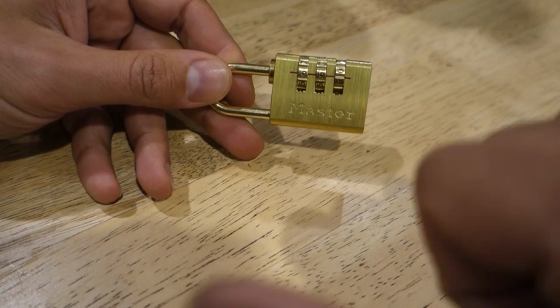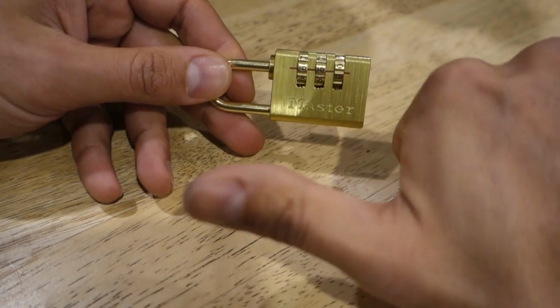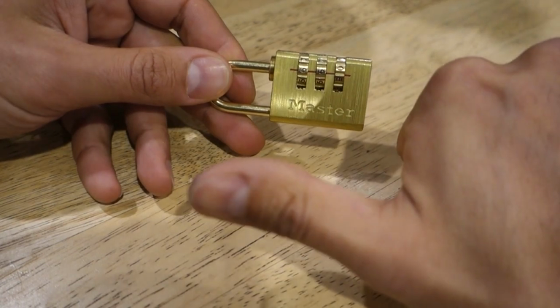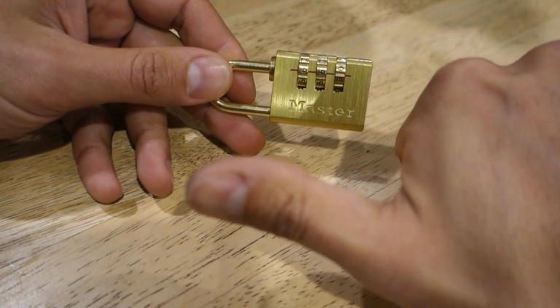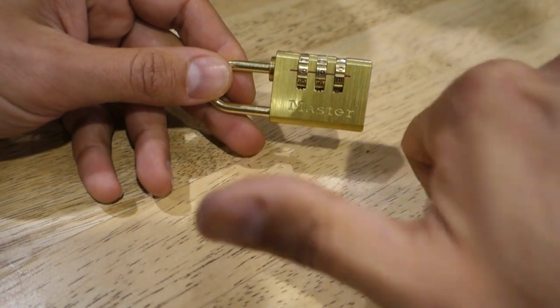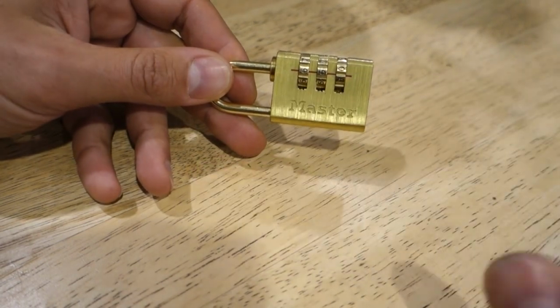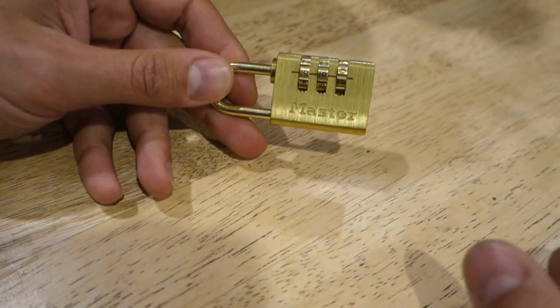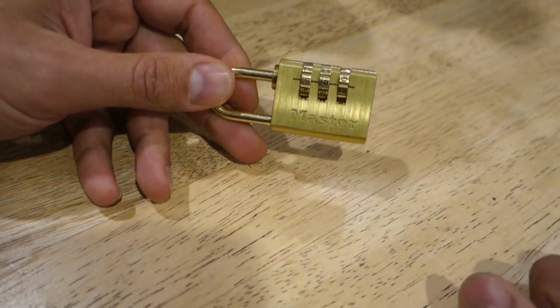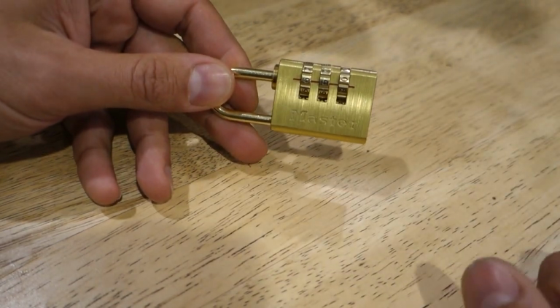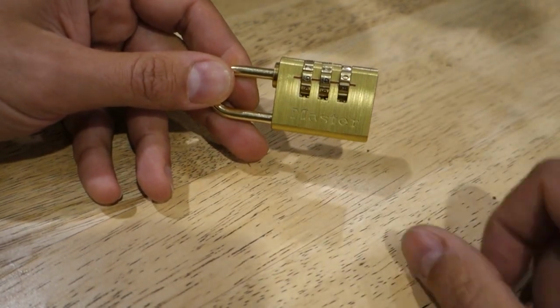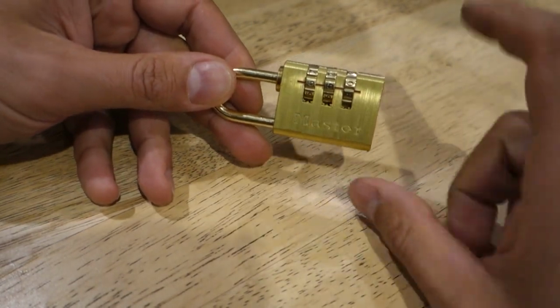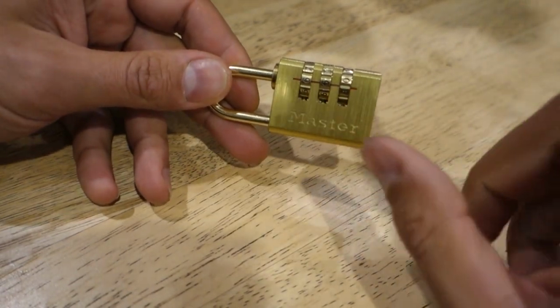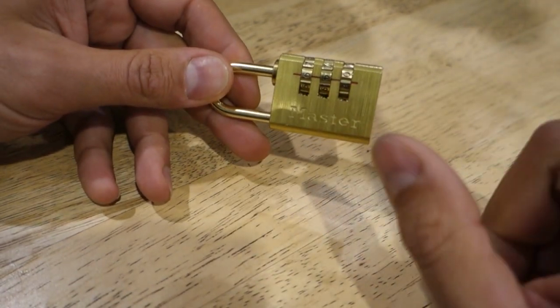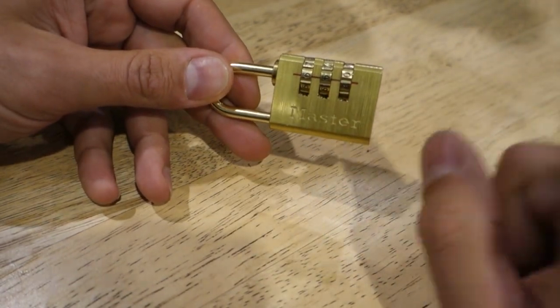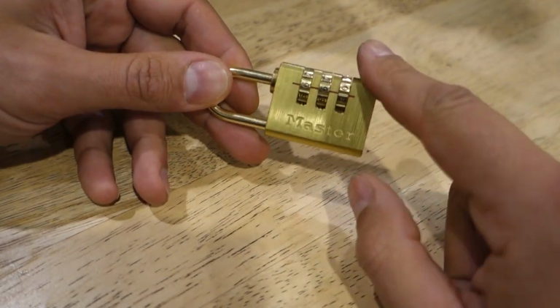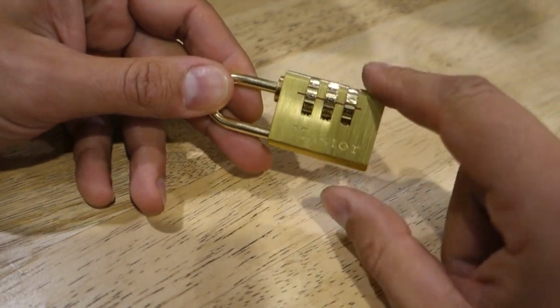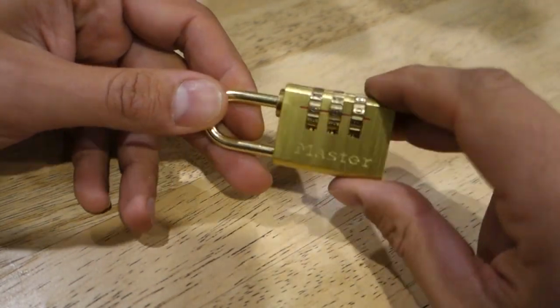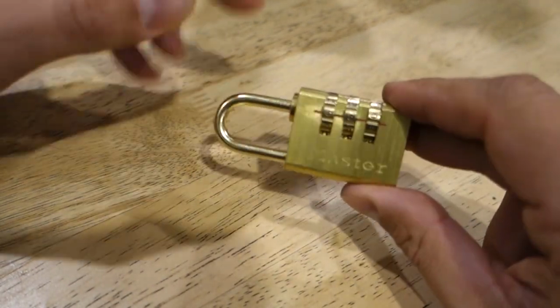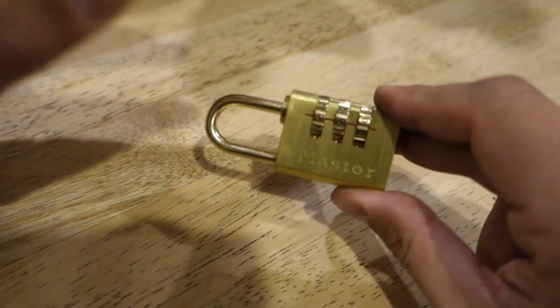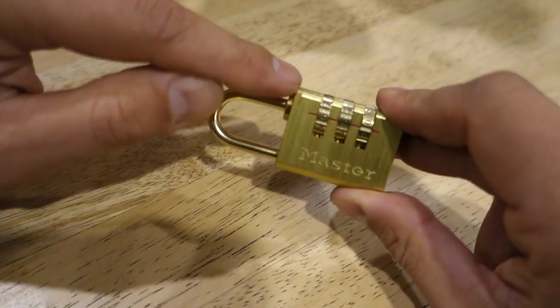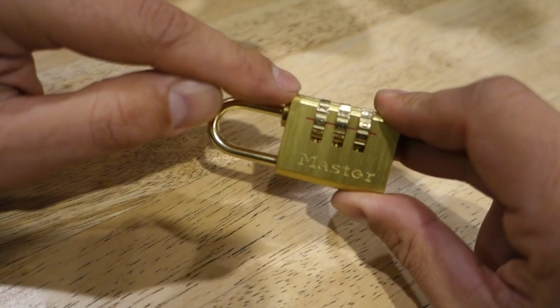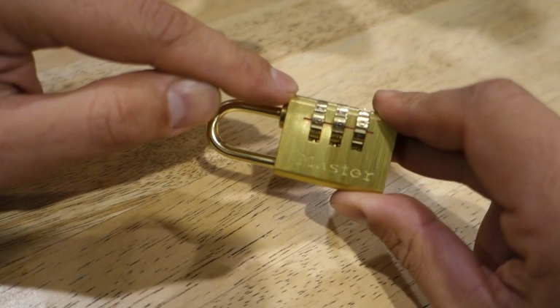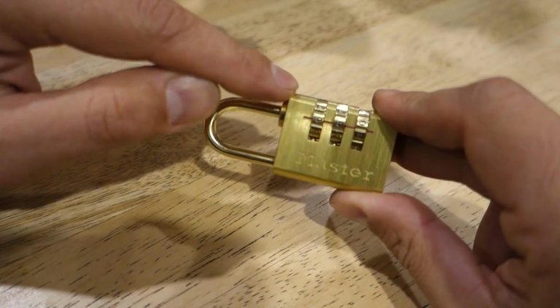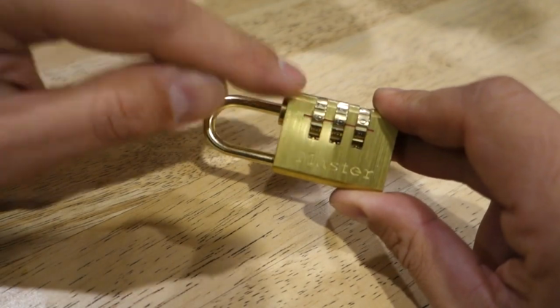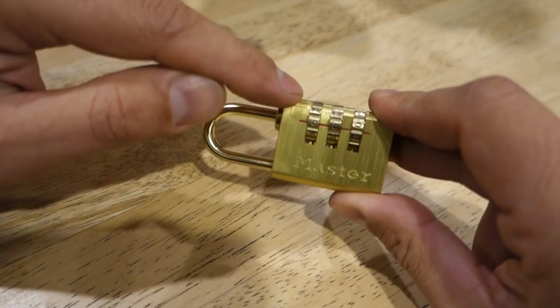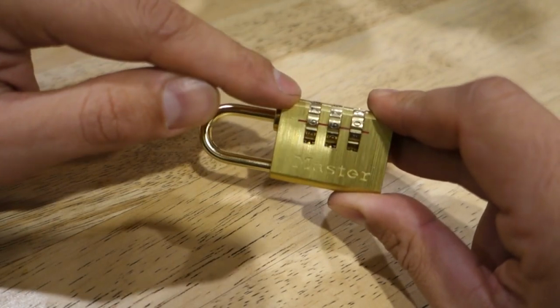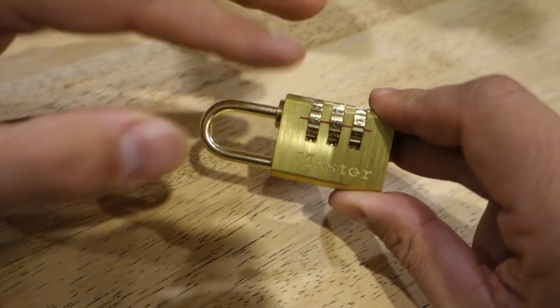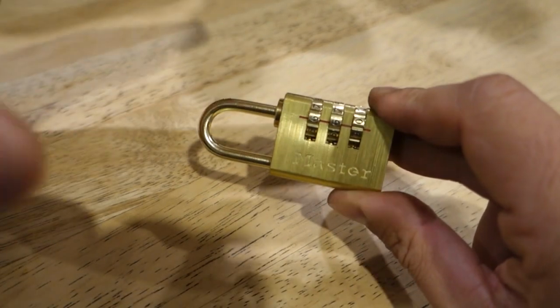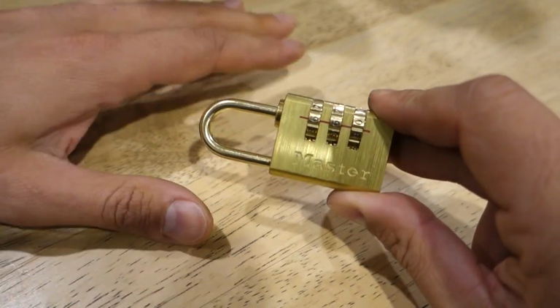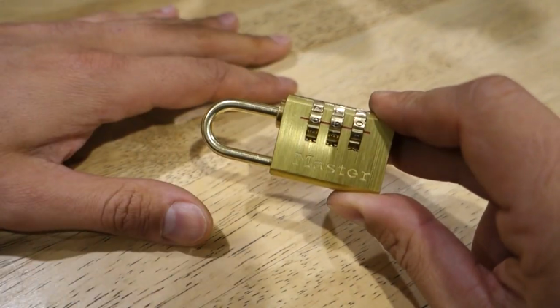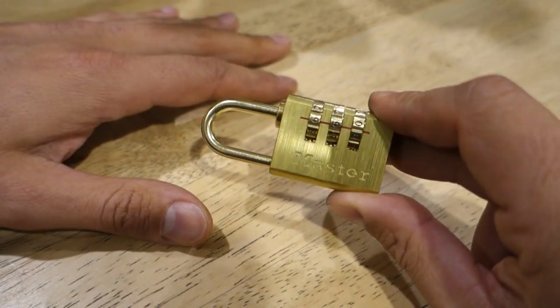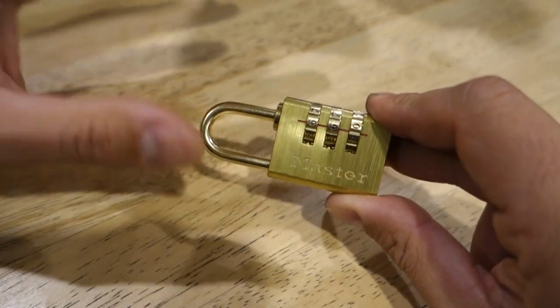What's going on guys? I'm Bill and welcome to Bill's How To. Today we've got an interesting video on how to open up a combination padlock when you don't know what the code is.